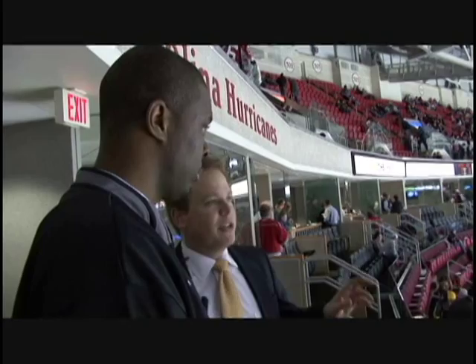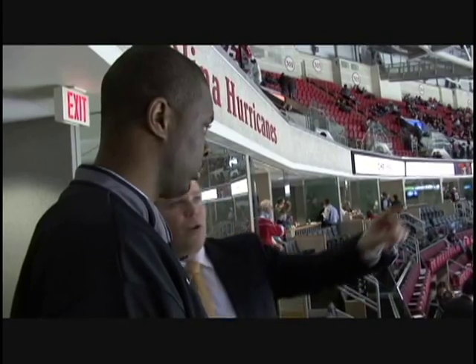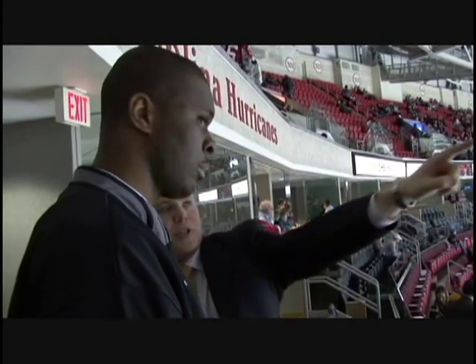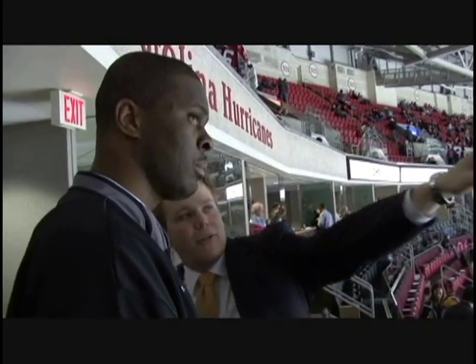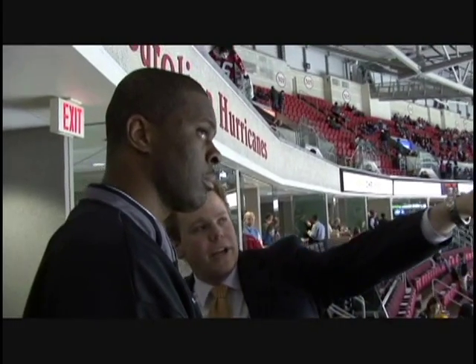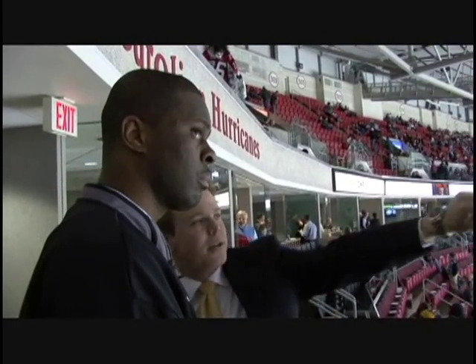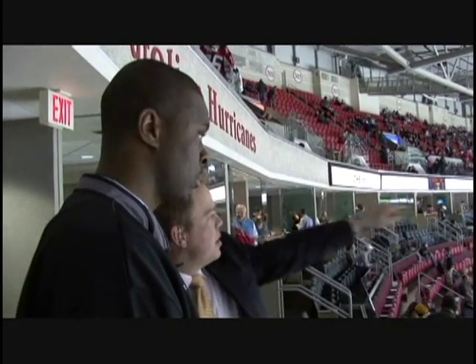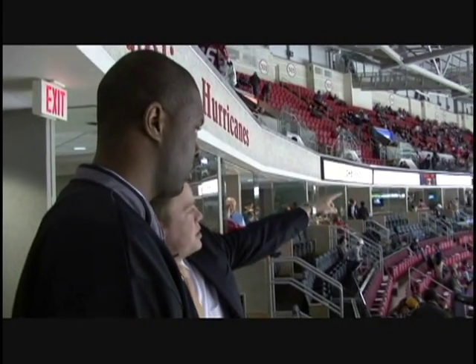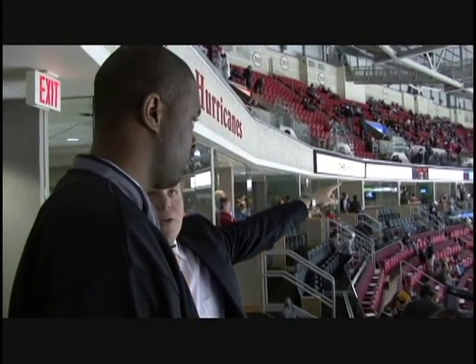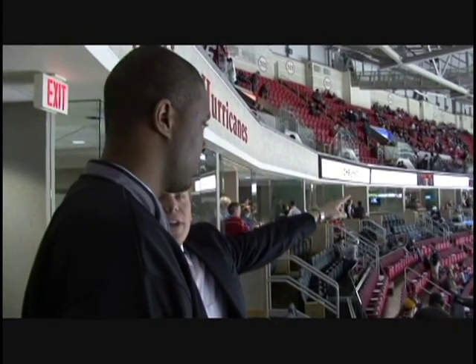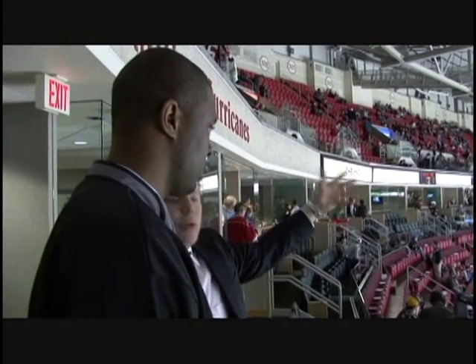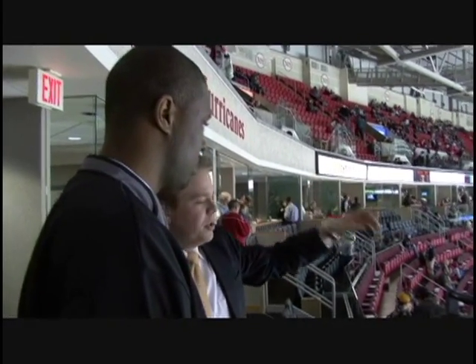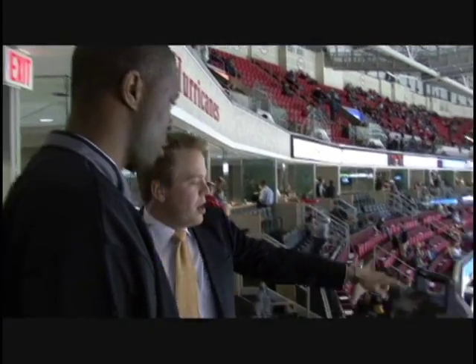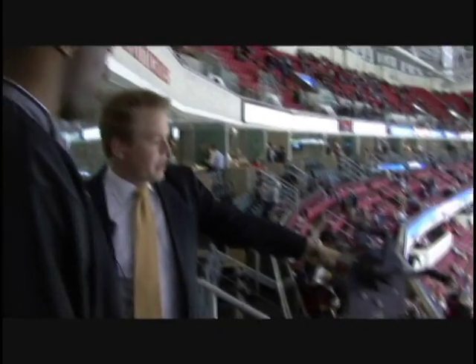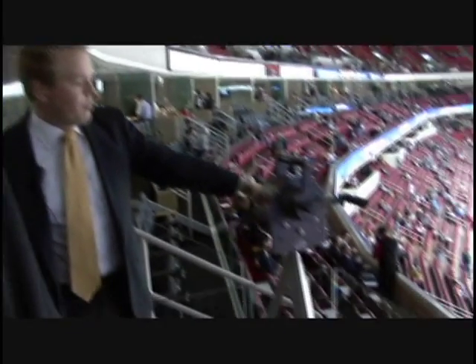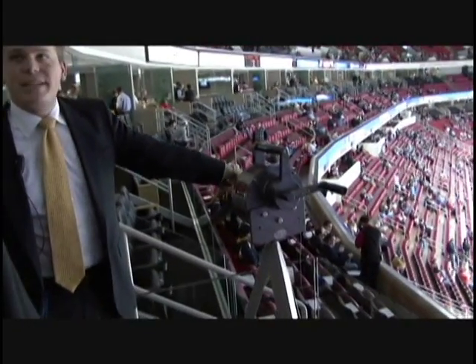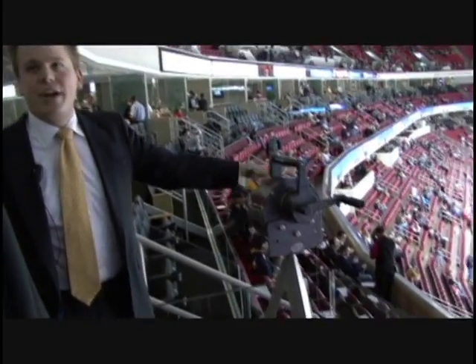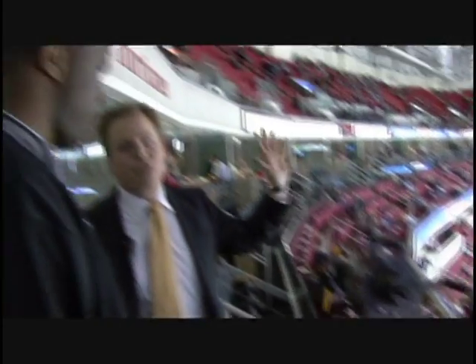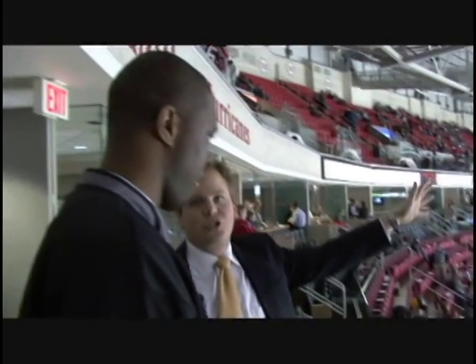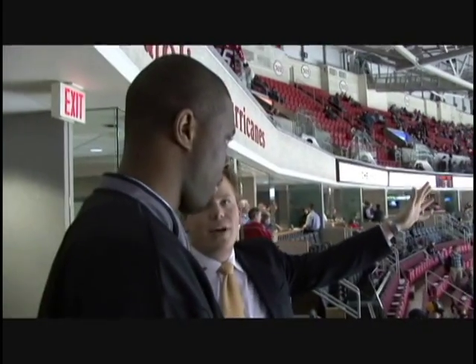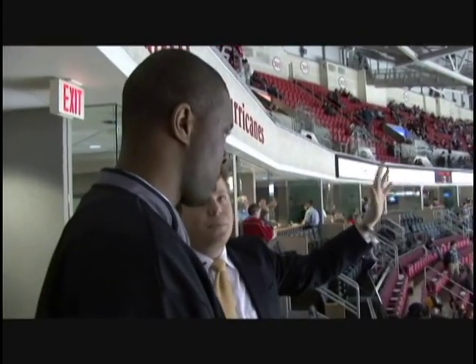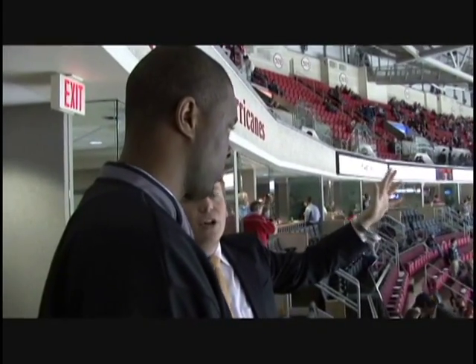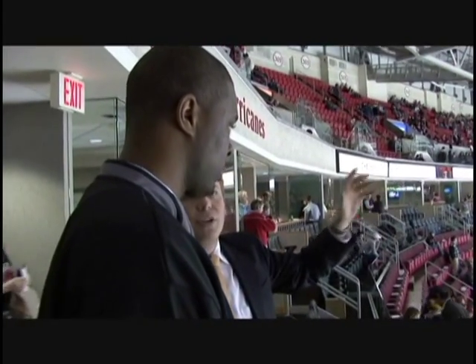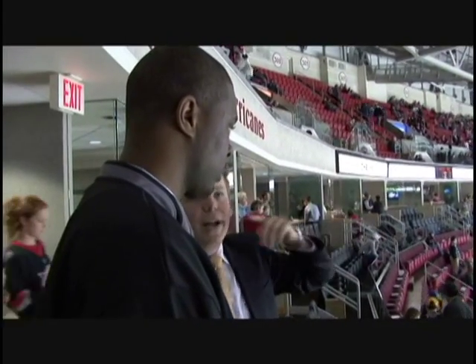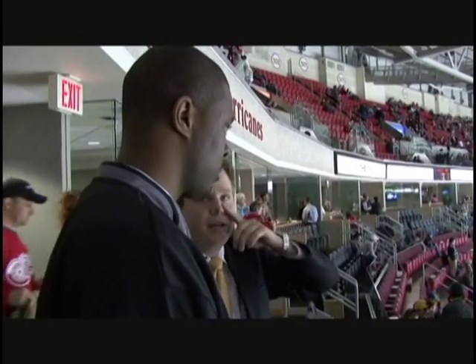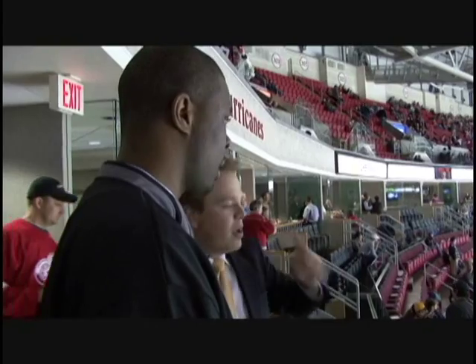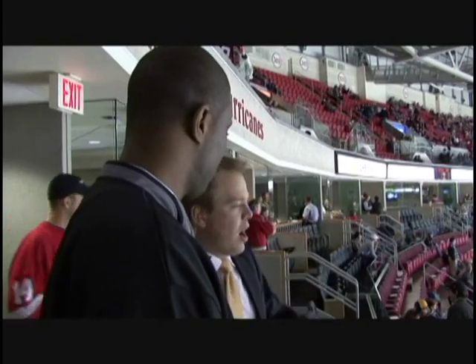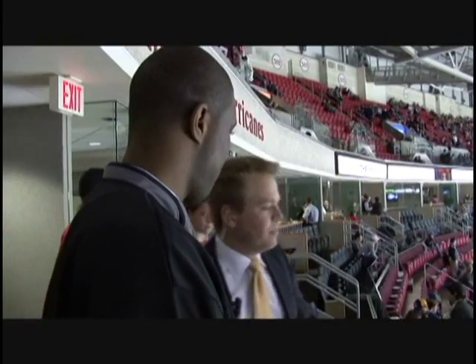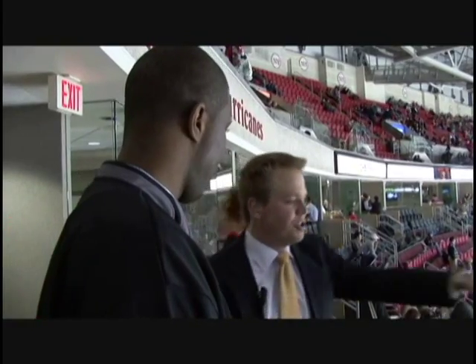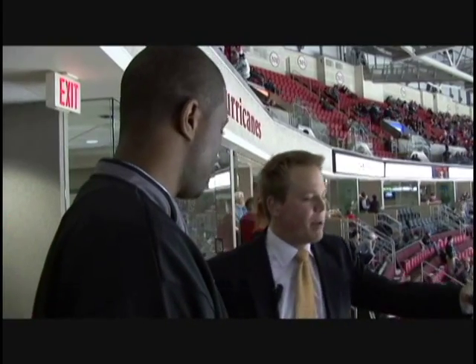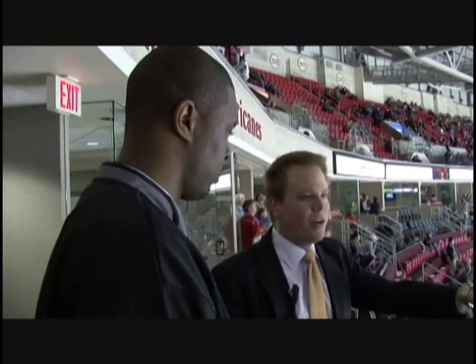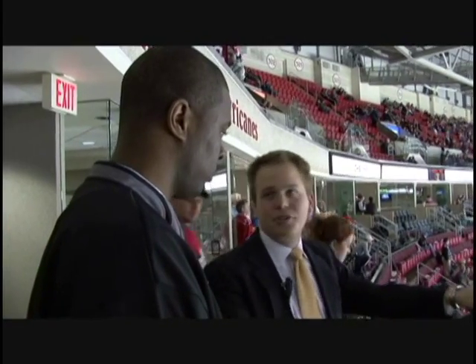So about 2:20. The spotlight right over here, the spotlight right over there, and the camera will be right down there. But if you look straight out, it'll look like you're looking right at it. So you'll just step up here and they'll introduce you.